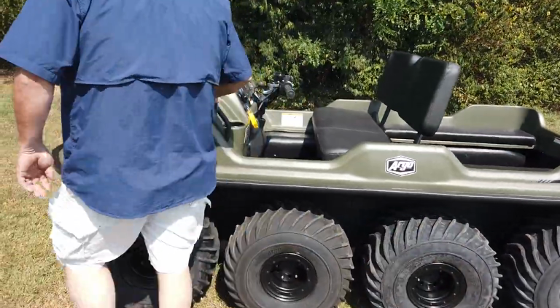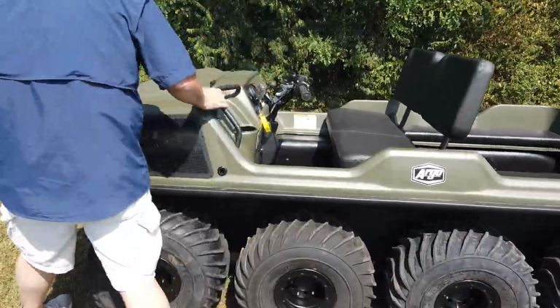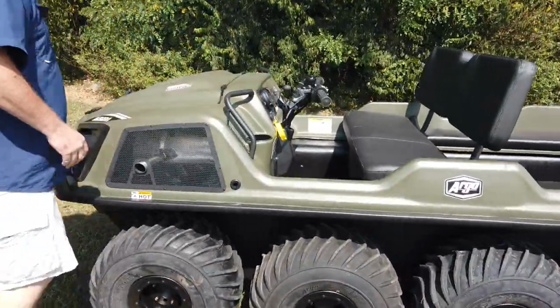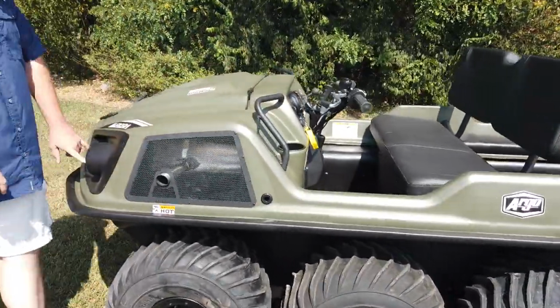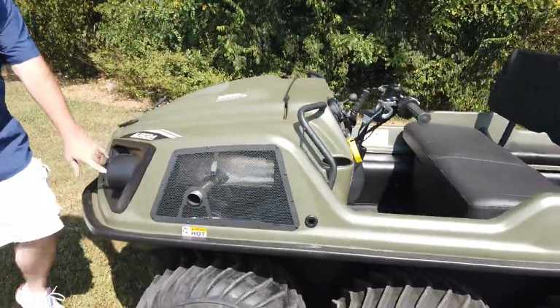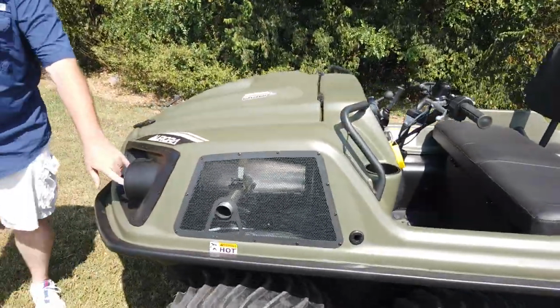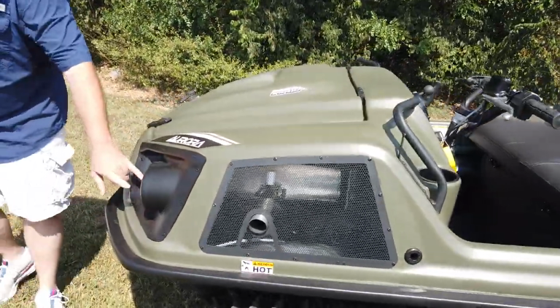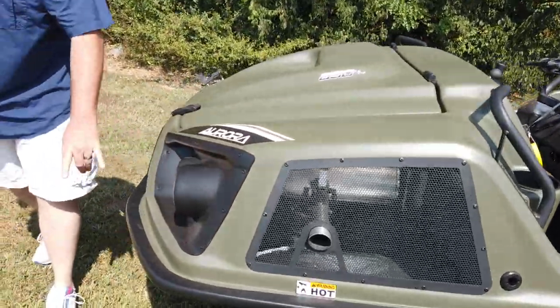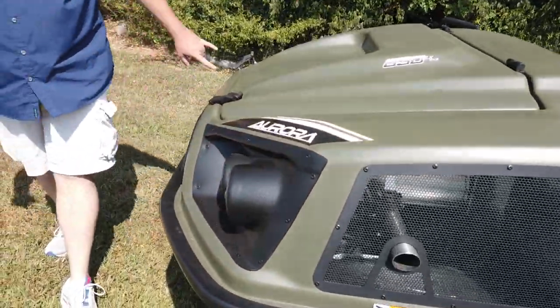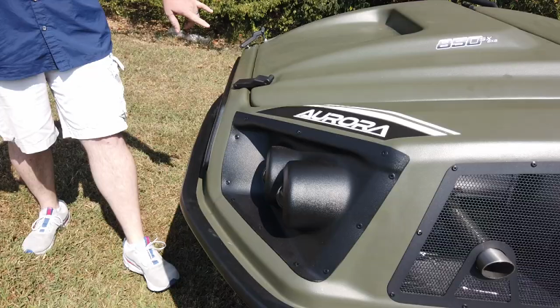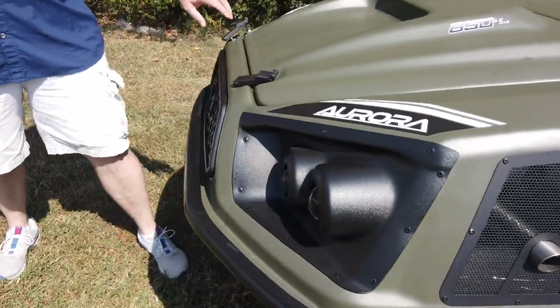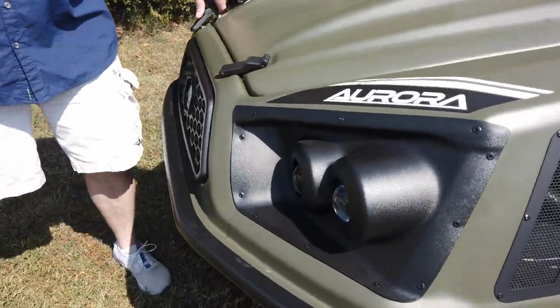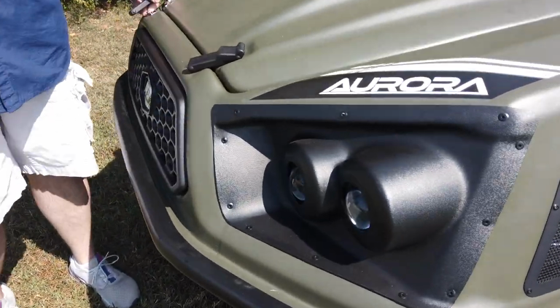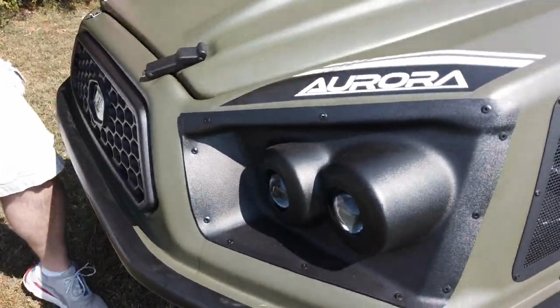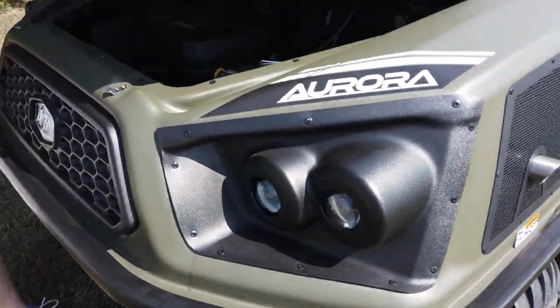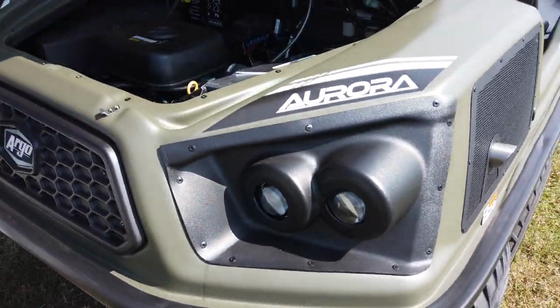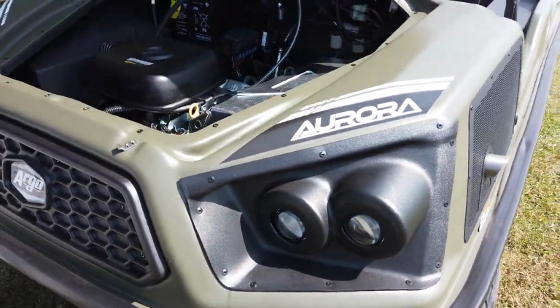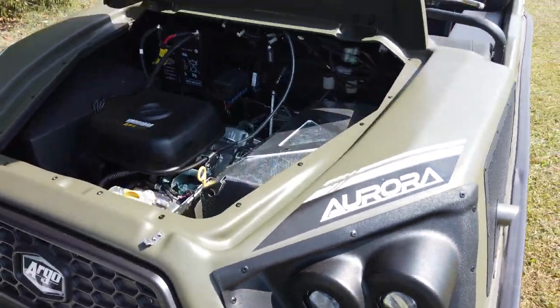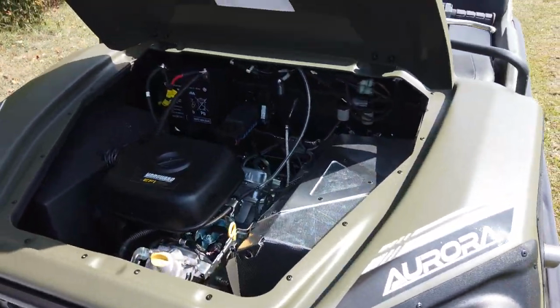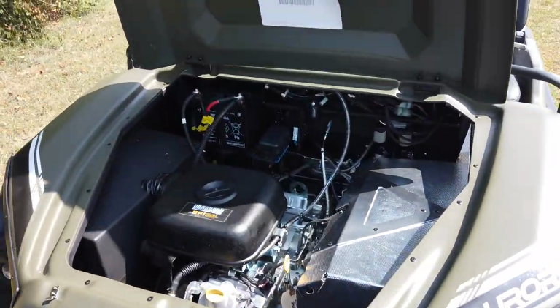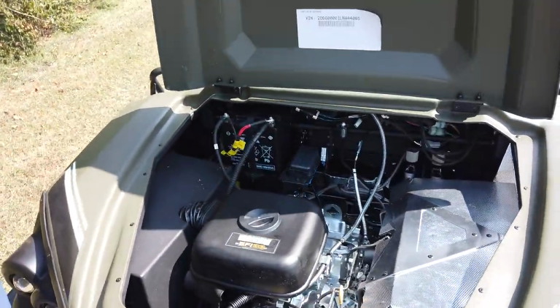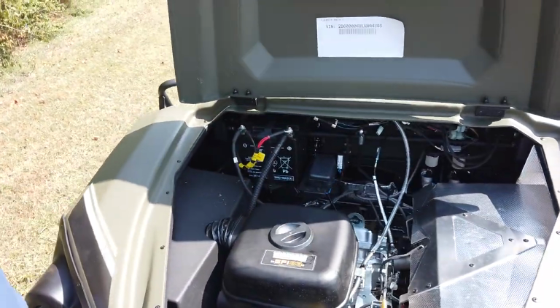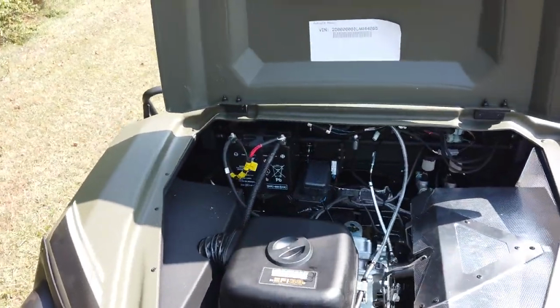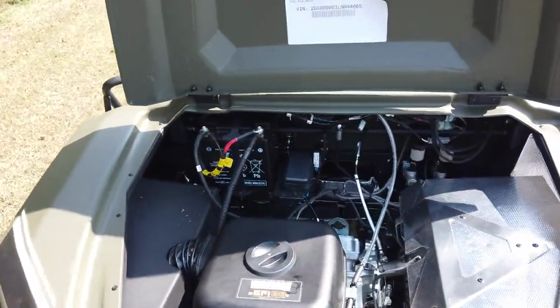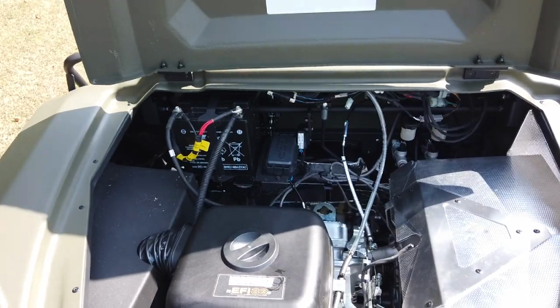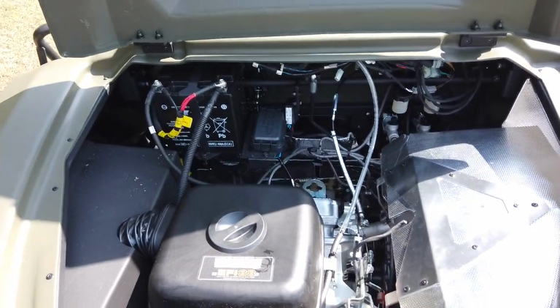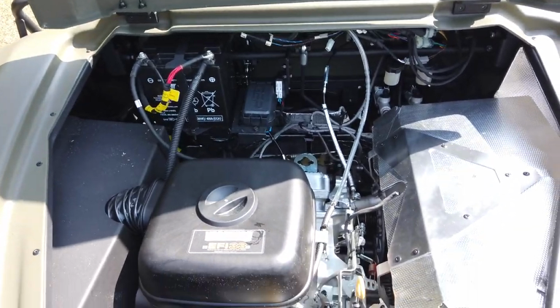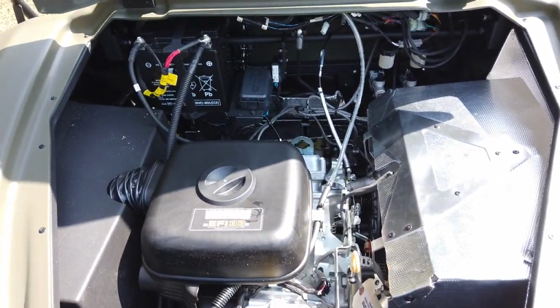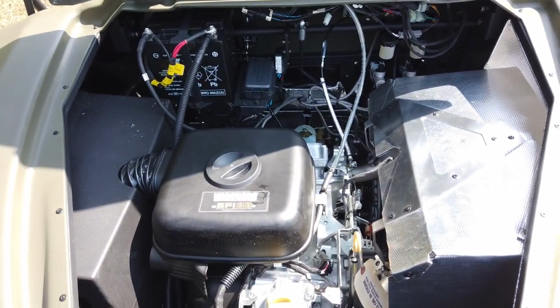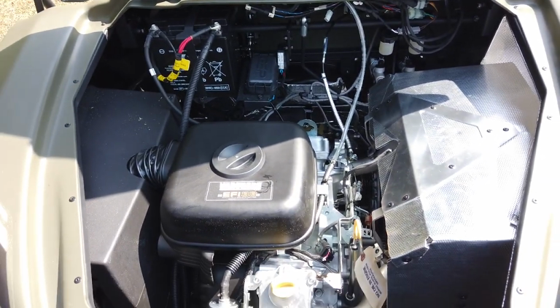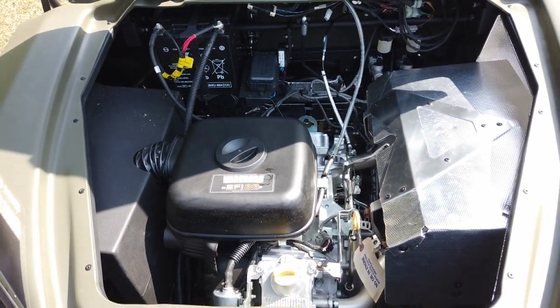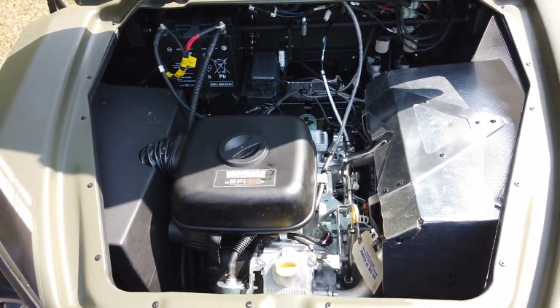Up here you've got nice halogen headlights. And under the hood, this one is powered by a 33 horsepower Vanguard EFI that's air cooled.